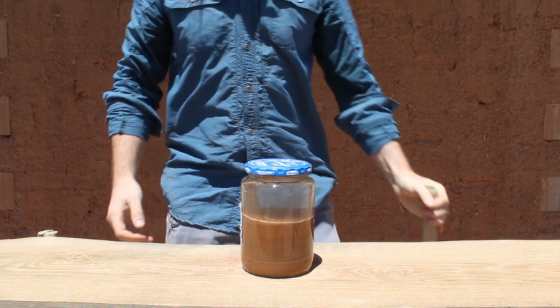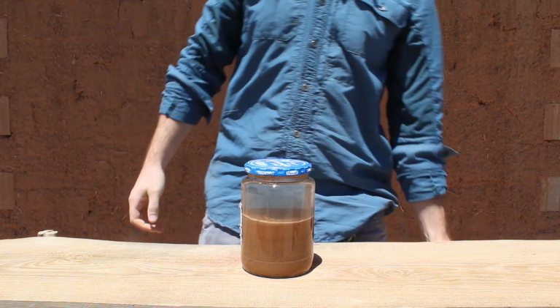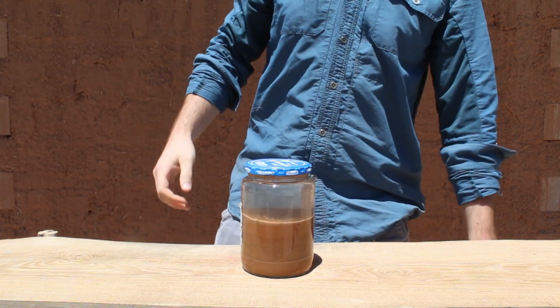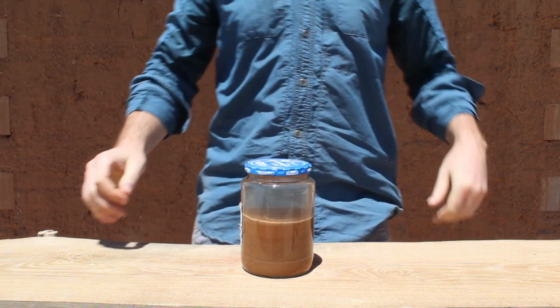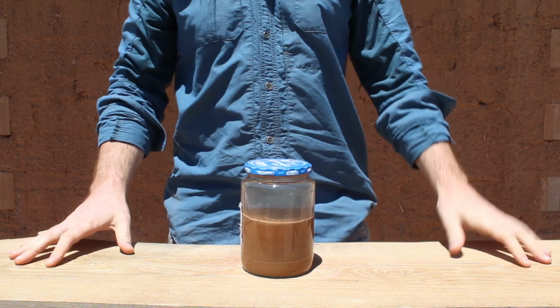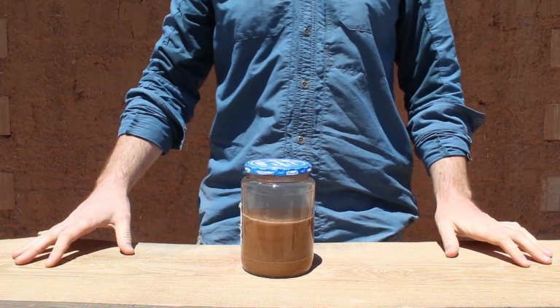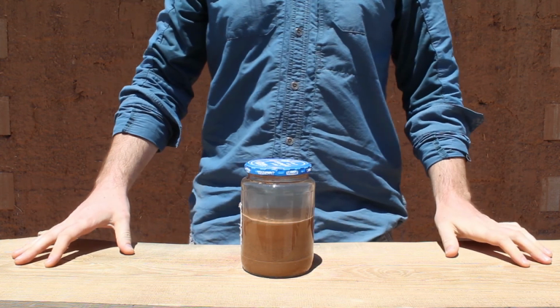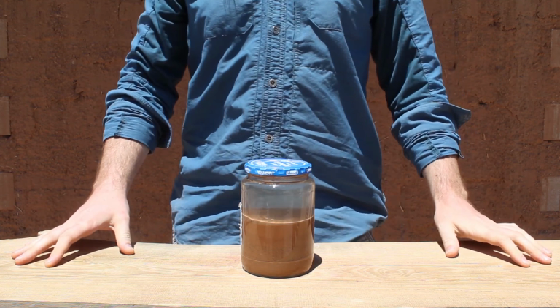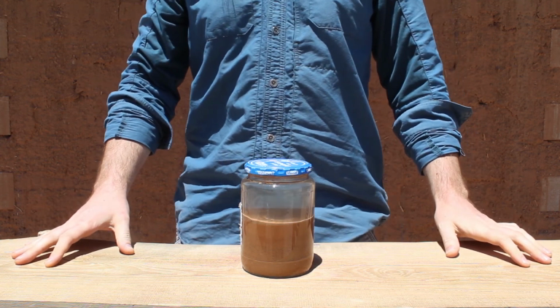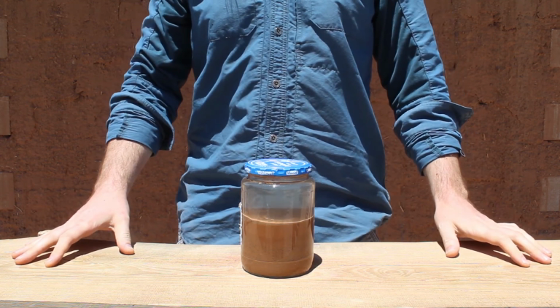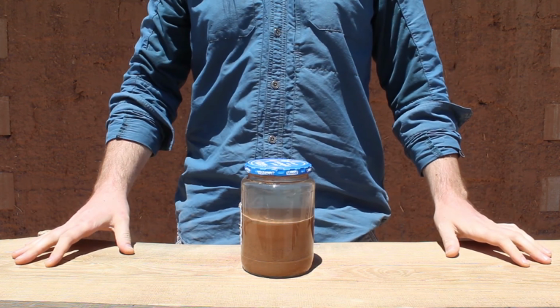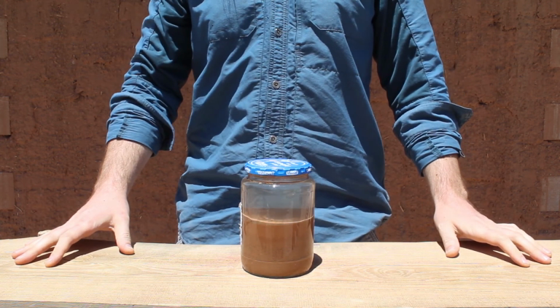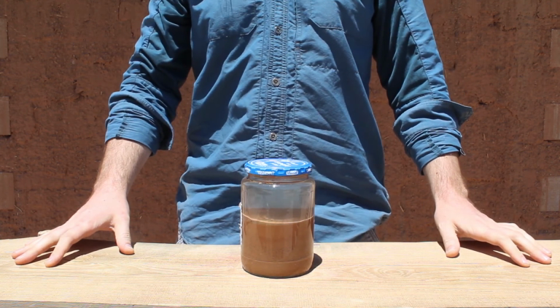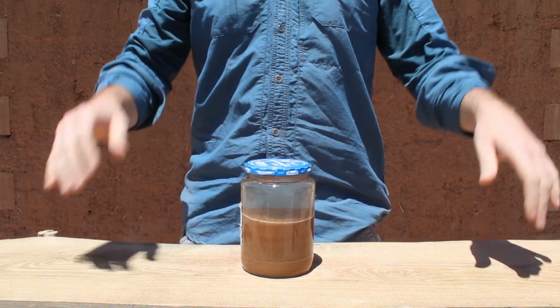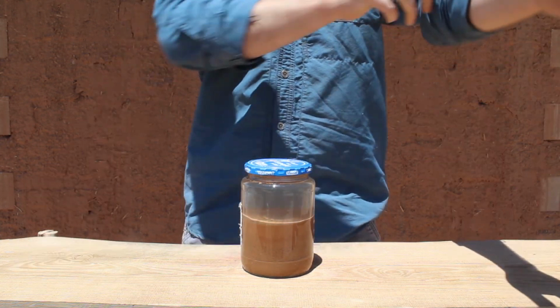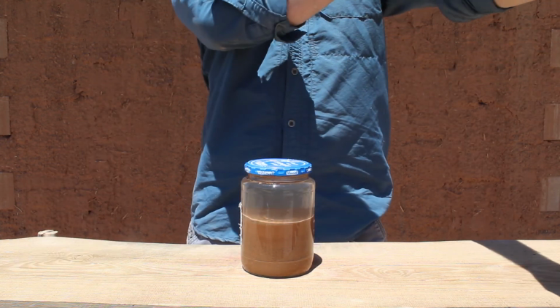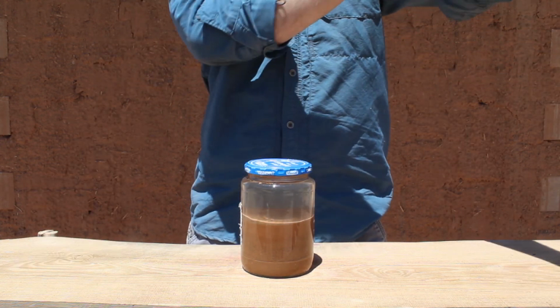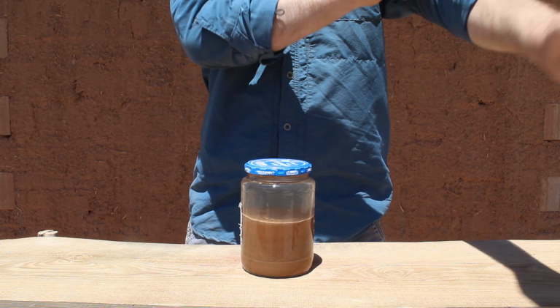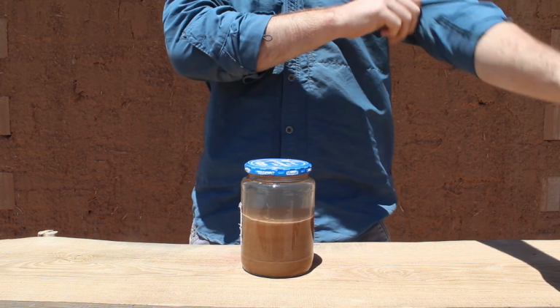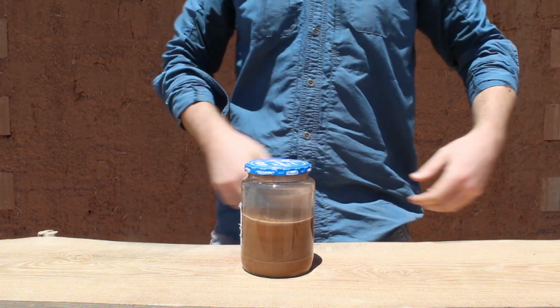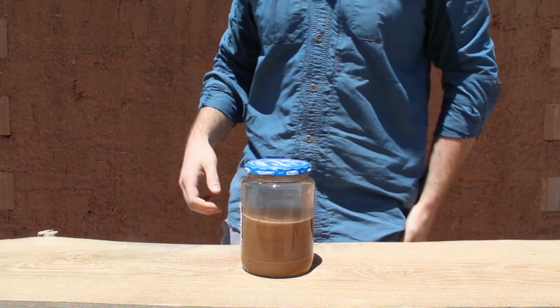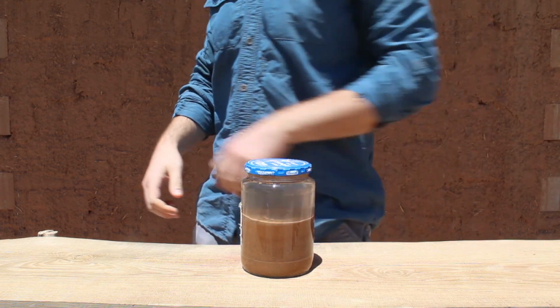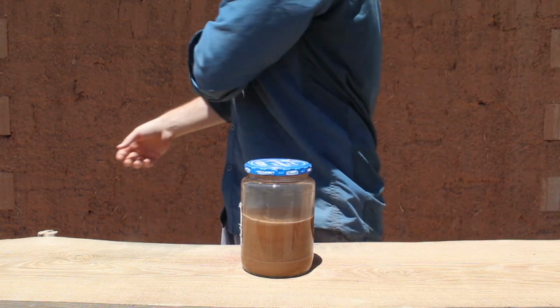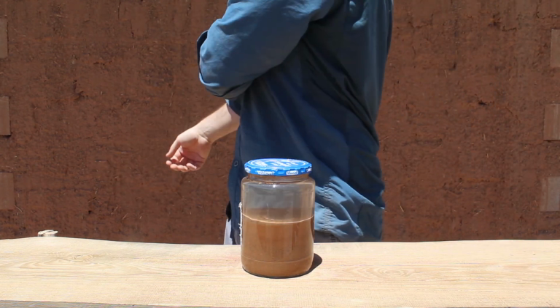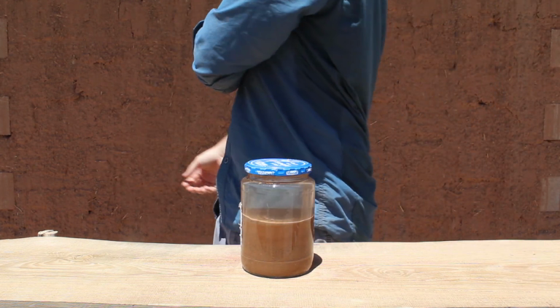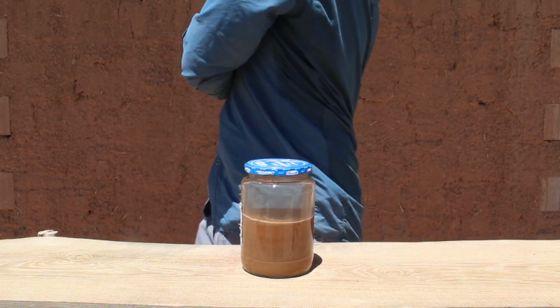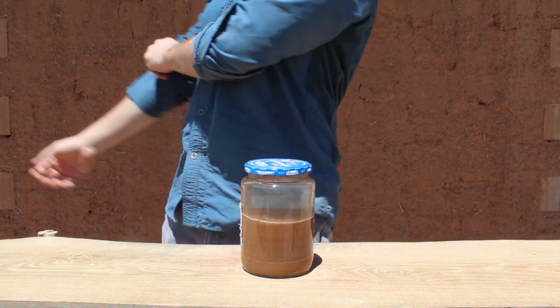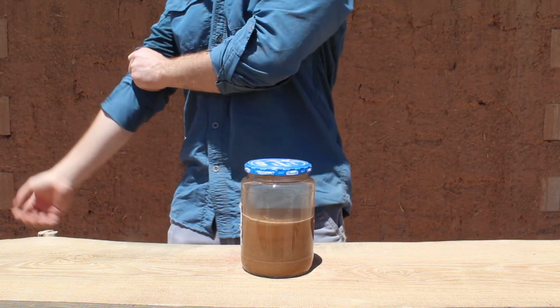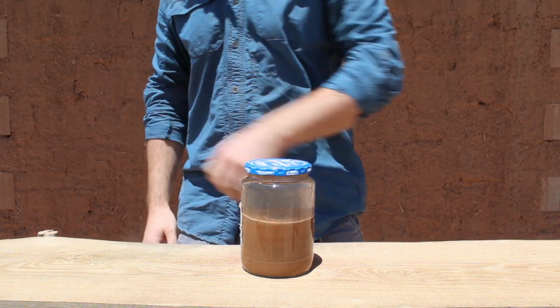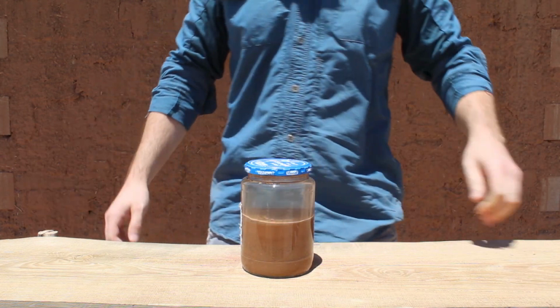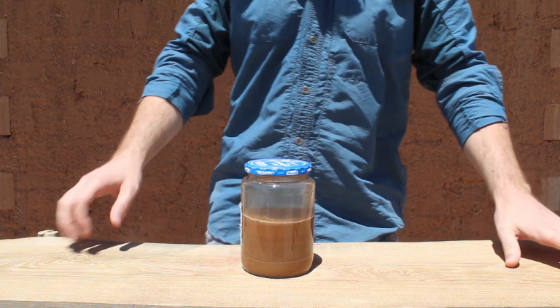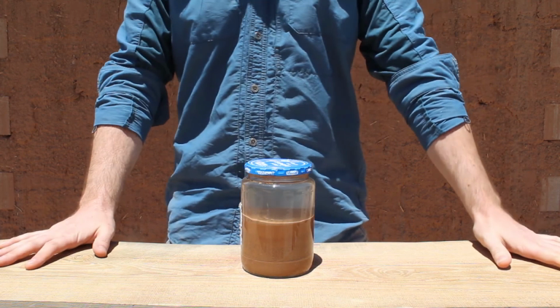This test, also known as the jar test, by itself will not tell you if your soil is going to make a good adobe, but it will help you understand the composition of your soil and if your soil is likely or unlikely to be able to make a good stable earth mixture for construction.